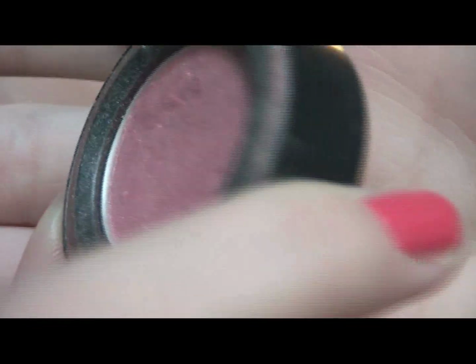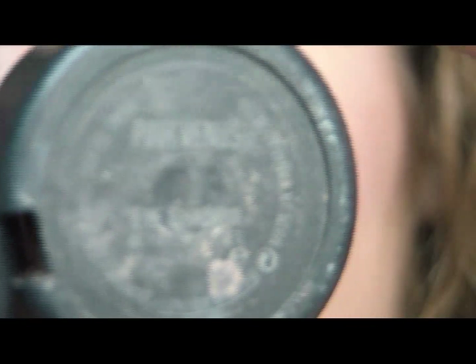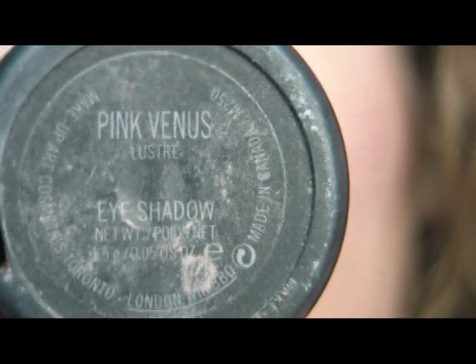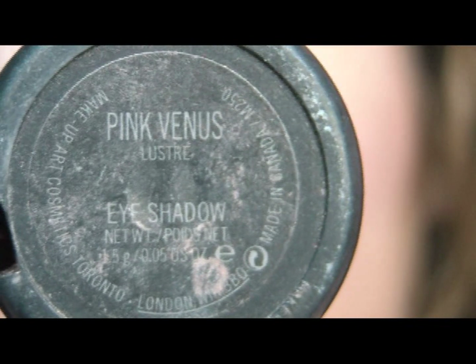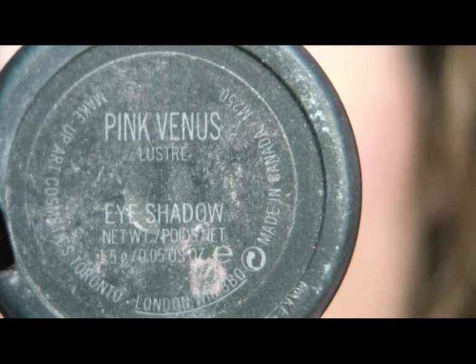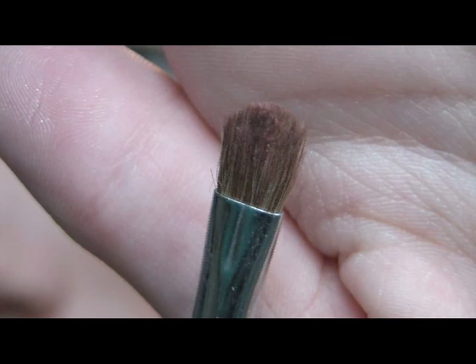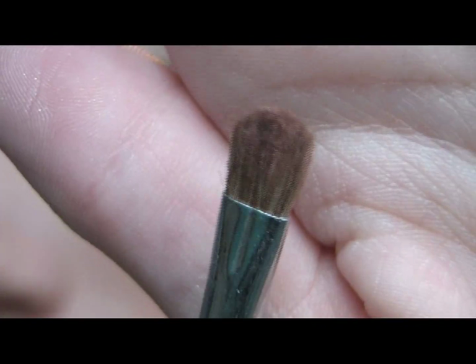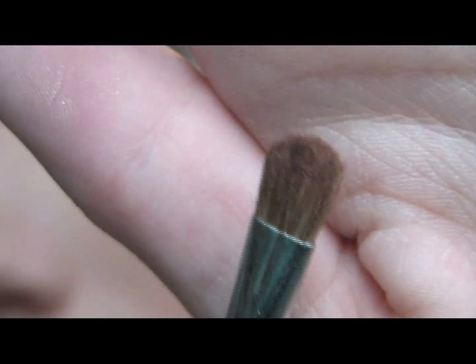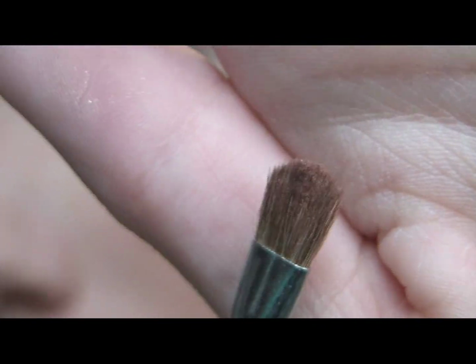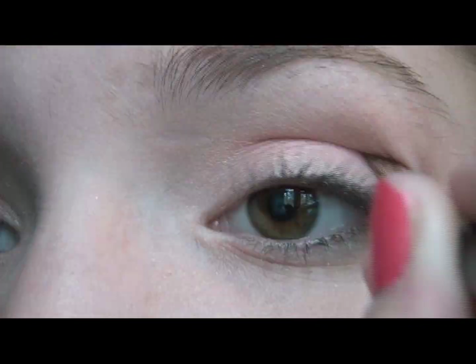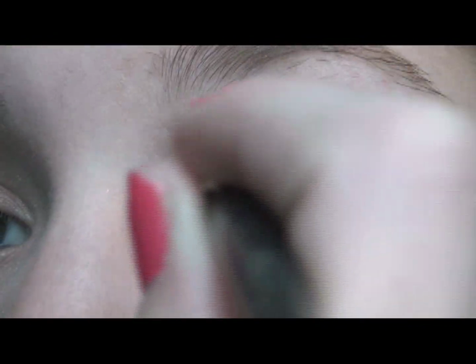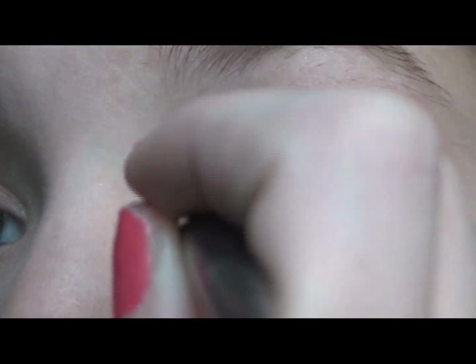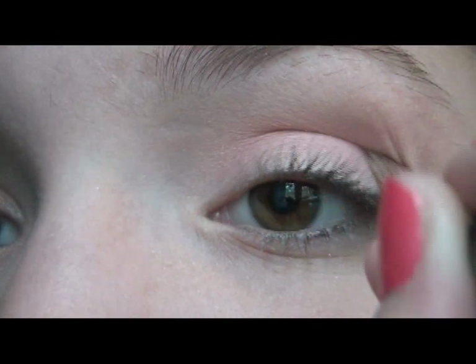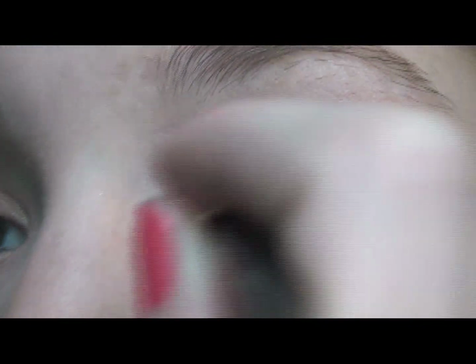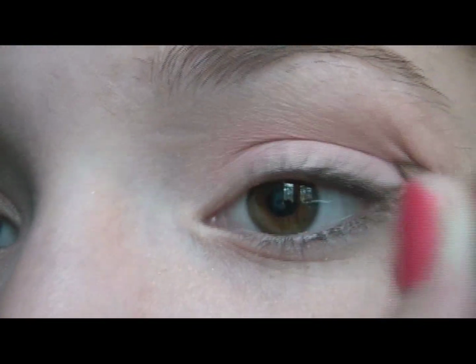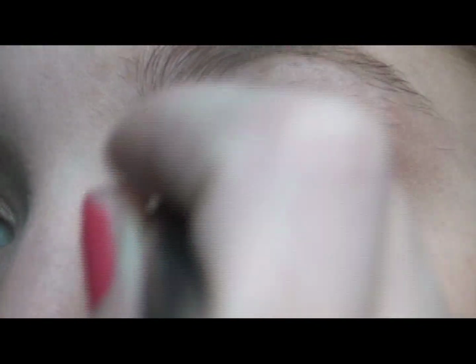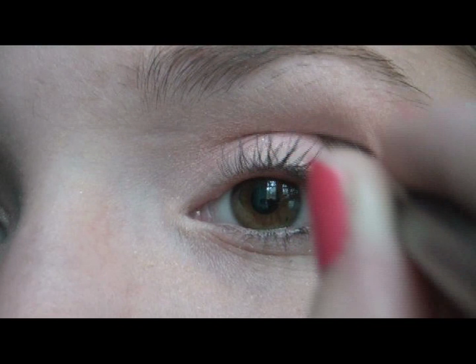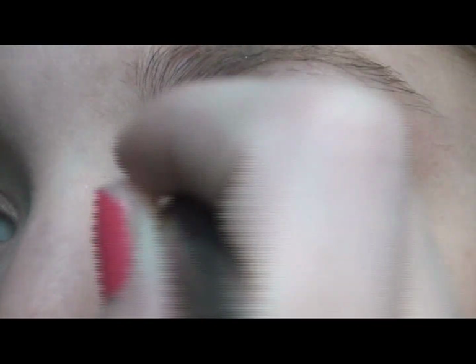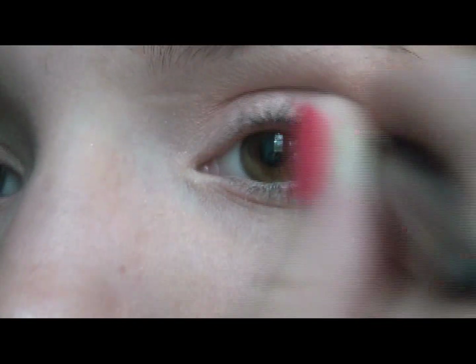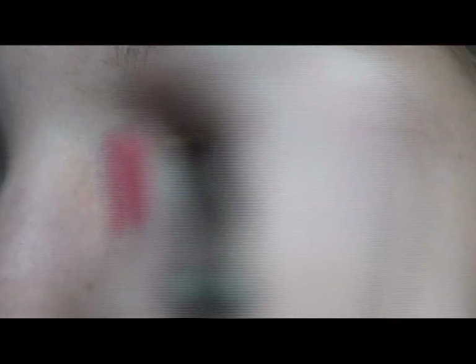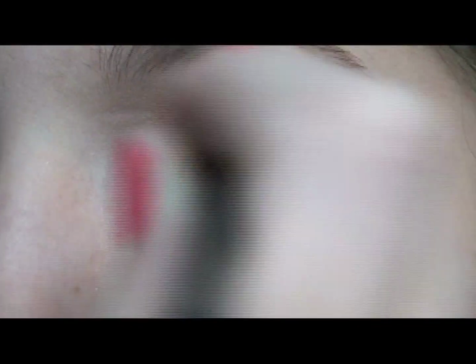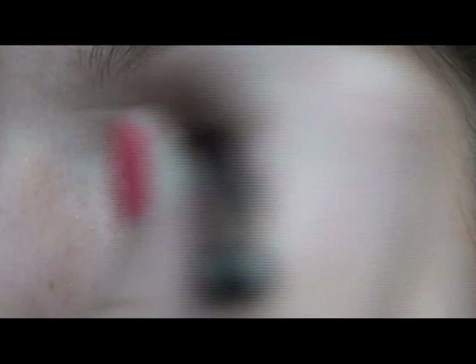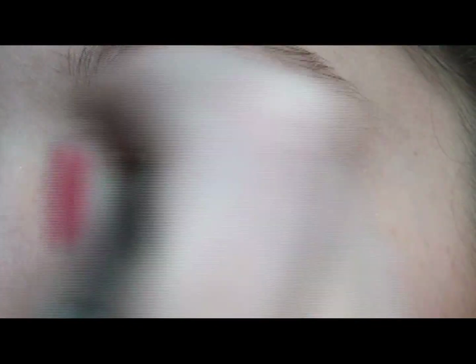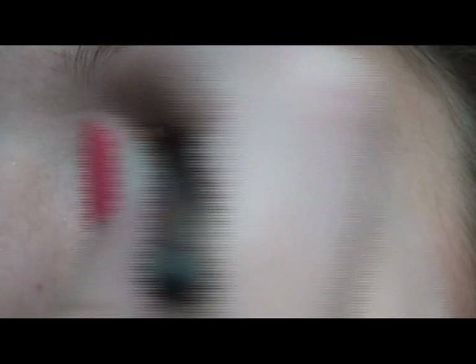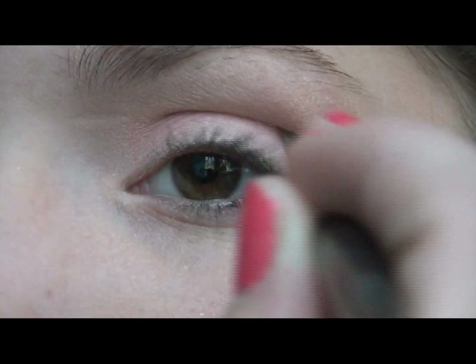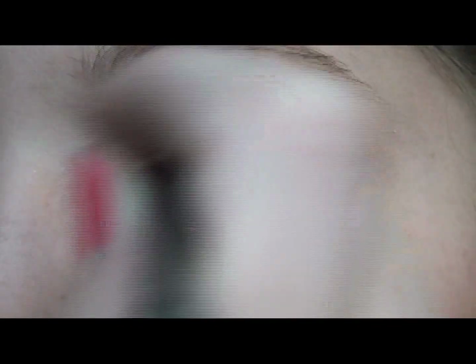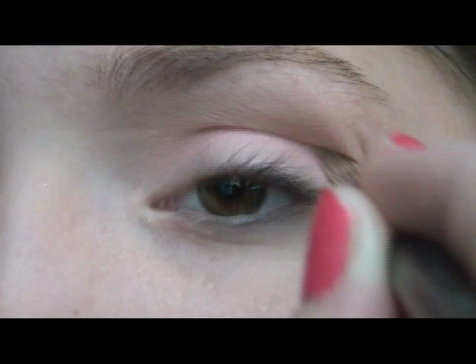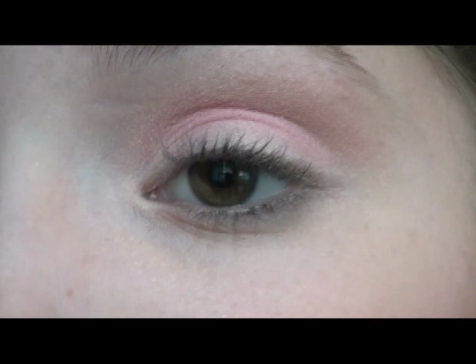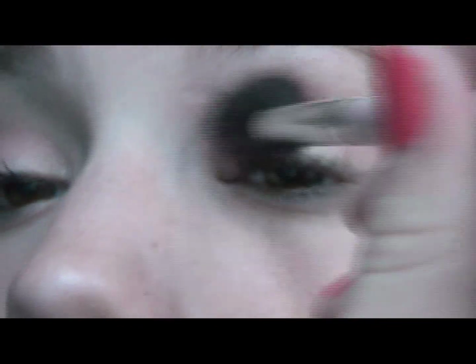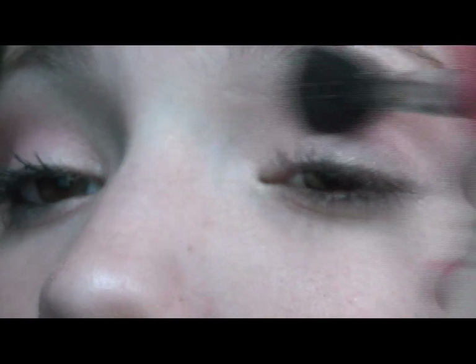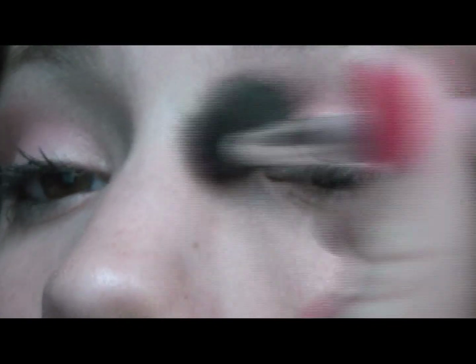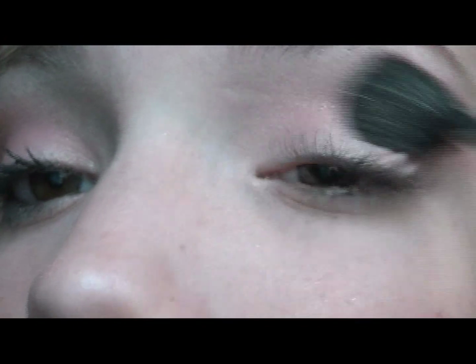Then take a light pink — I'm using Pink Venus by MAC — and a crease brush, and apply it in the inner crease and the outer crease. Then blend that out as well.